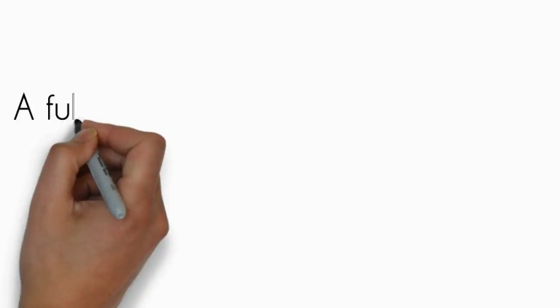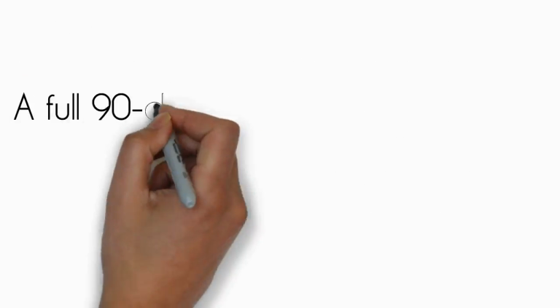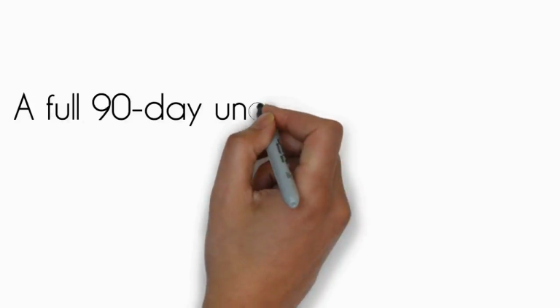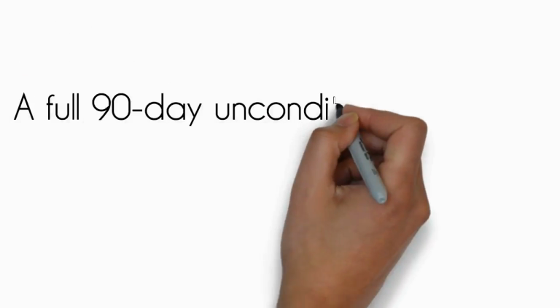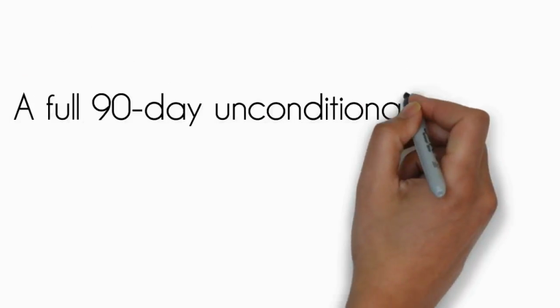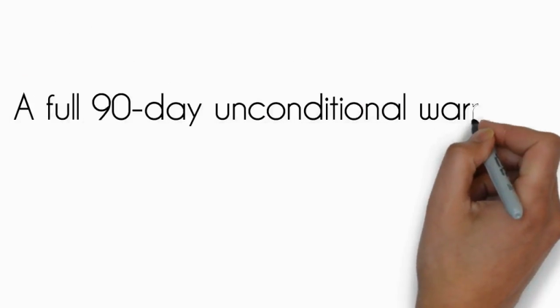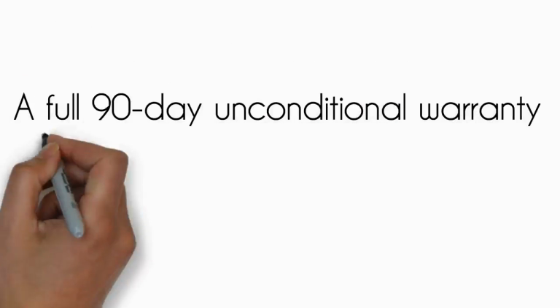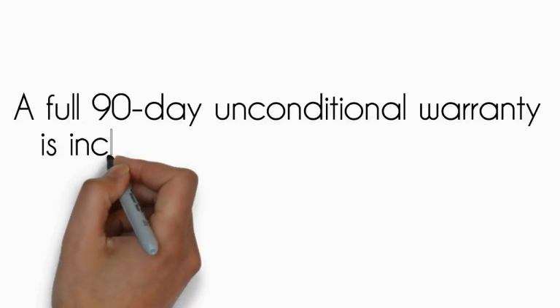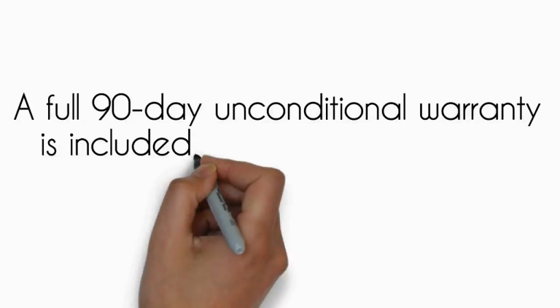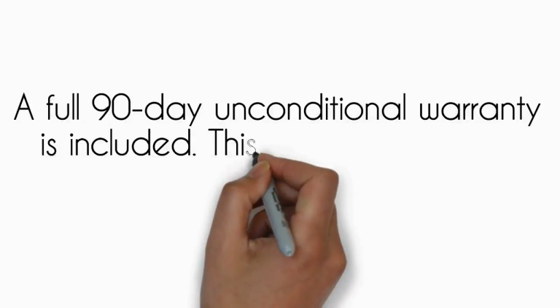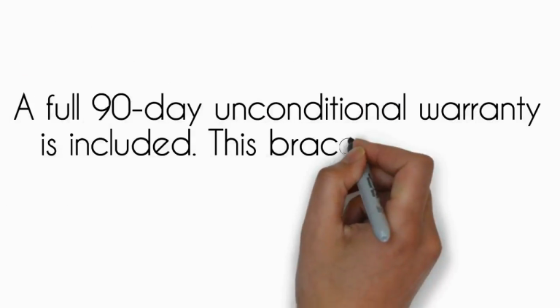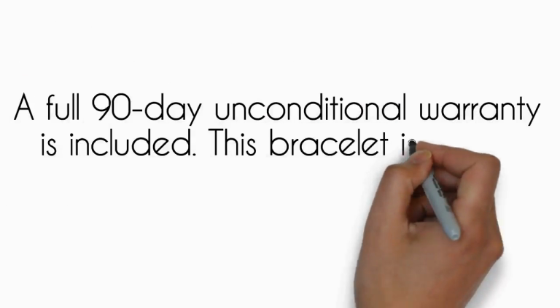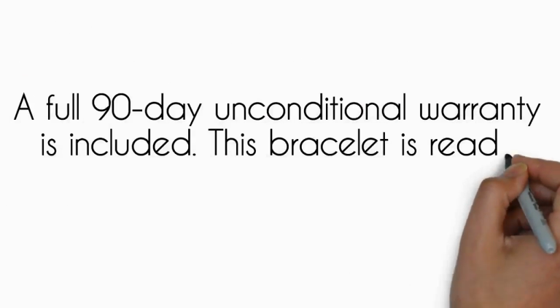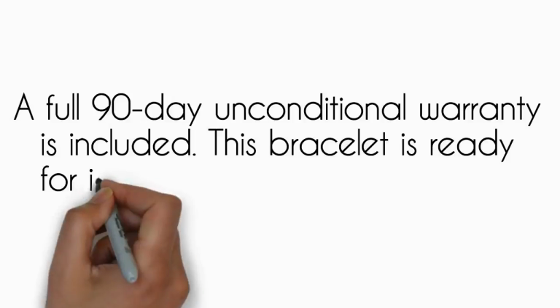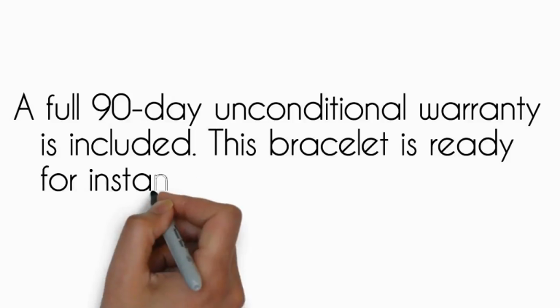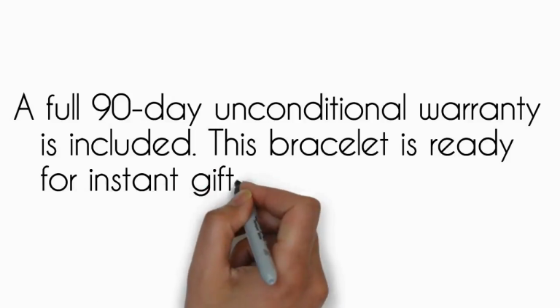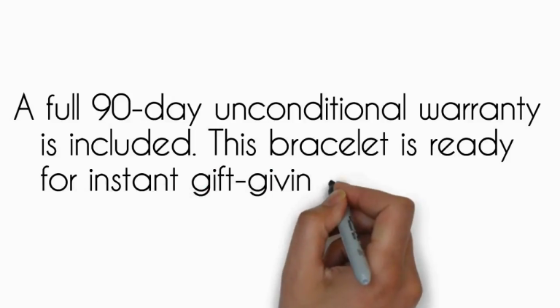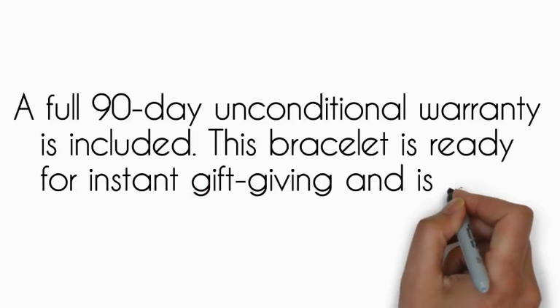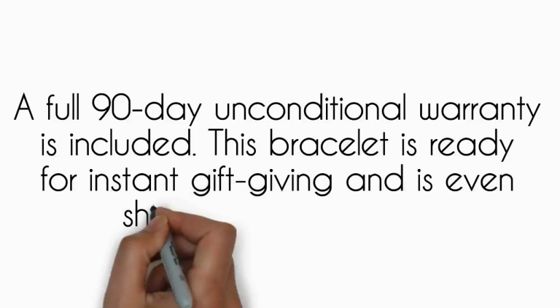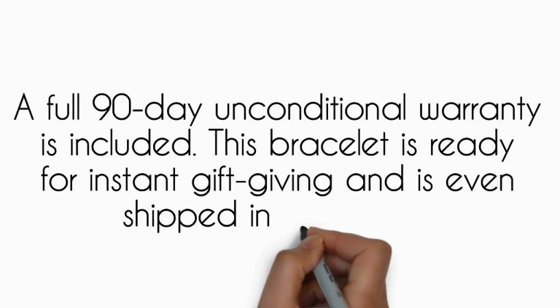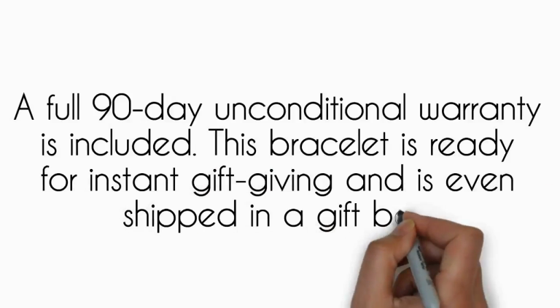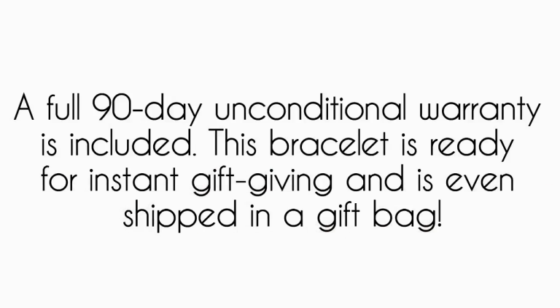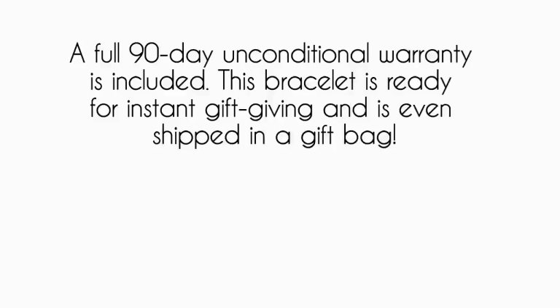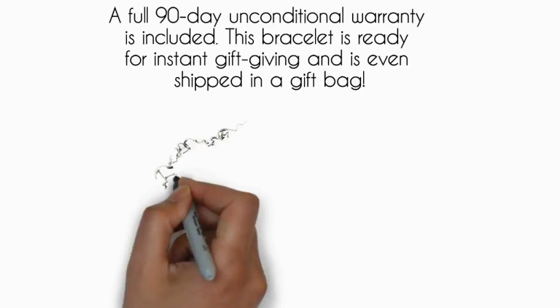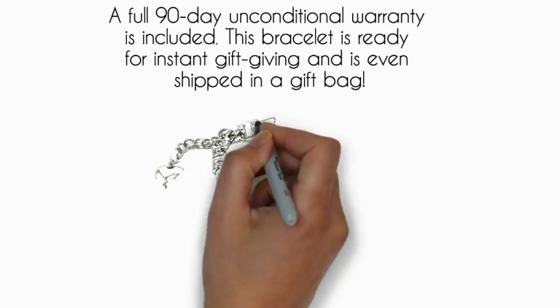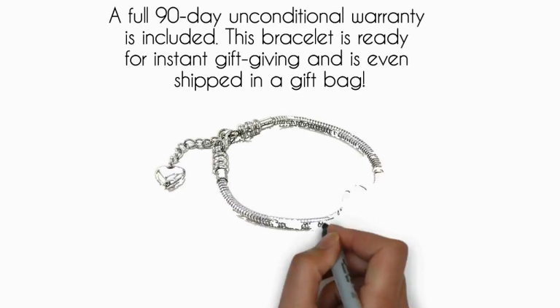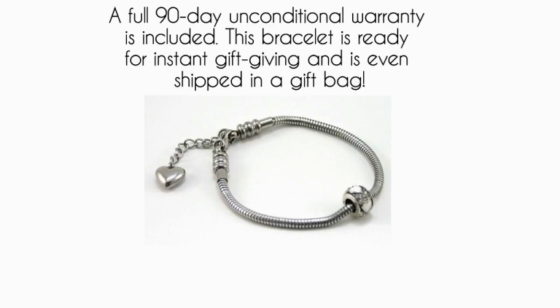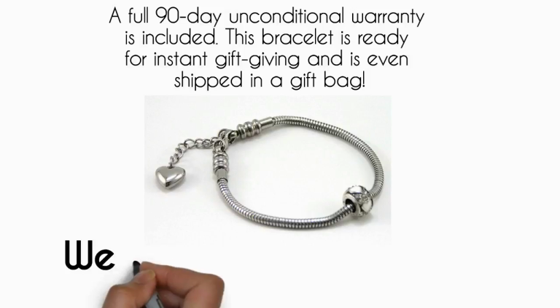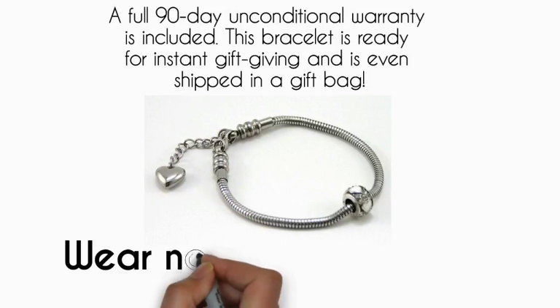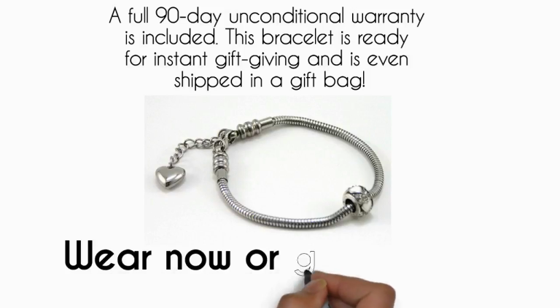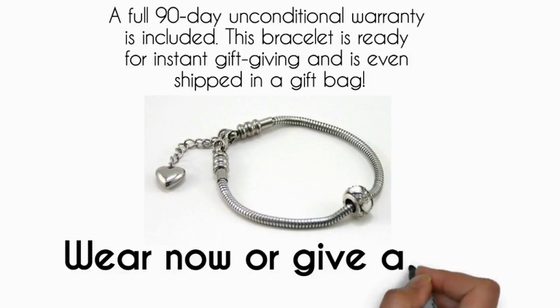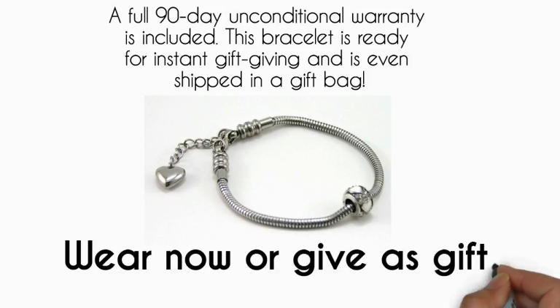A full 90-day unconditional warranty is included. This bracelet is ready for instant gift giving and is even shipped in a gift bag — wear now or give as a gift.